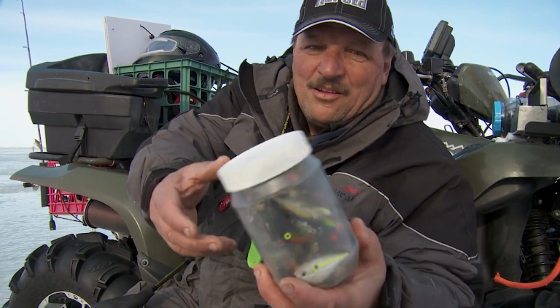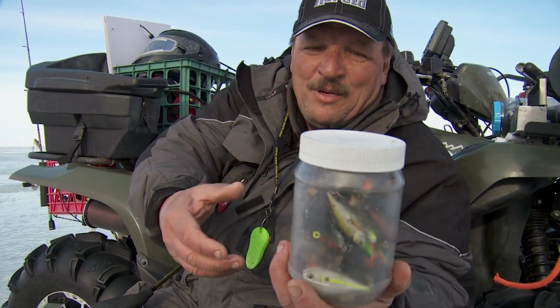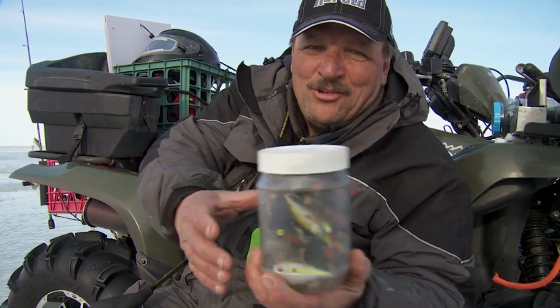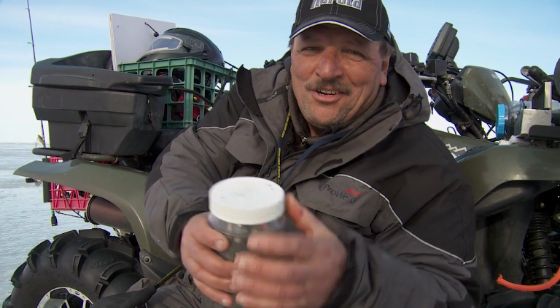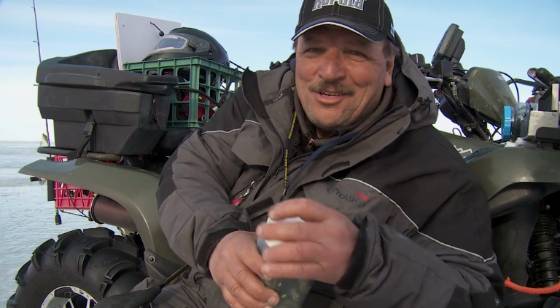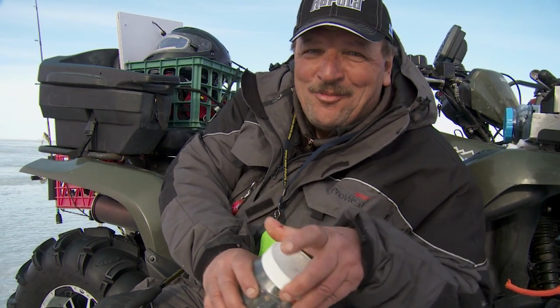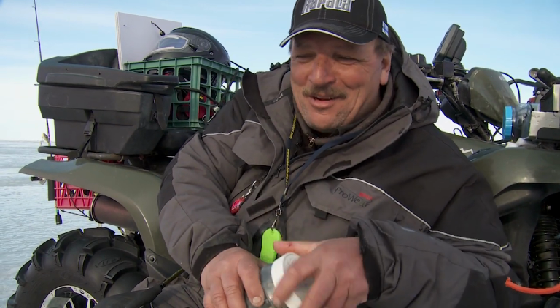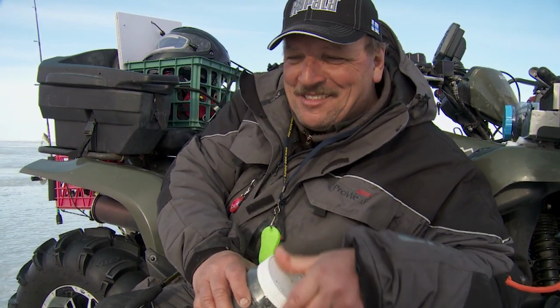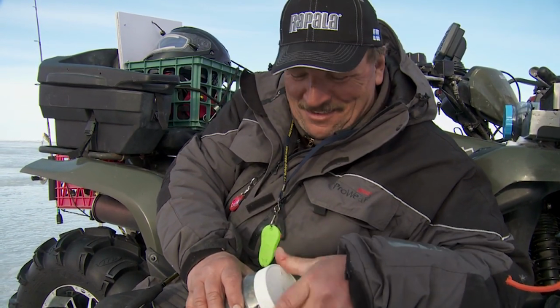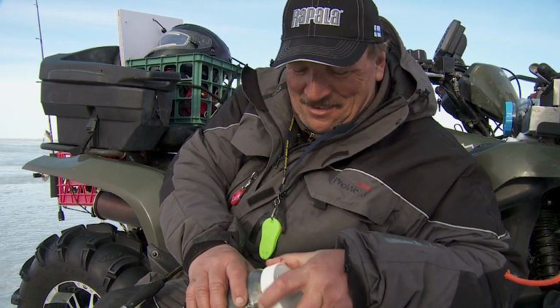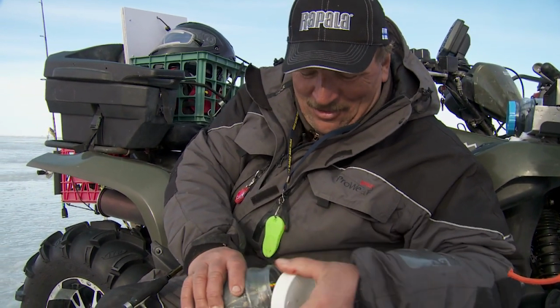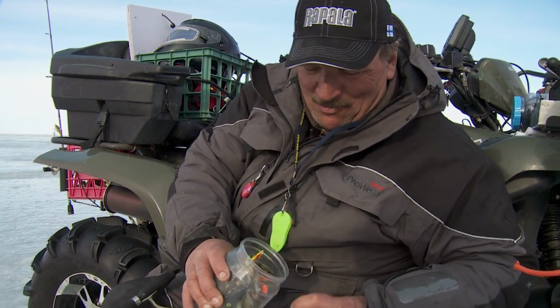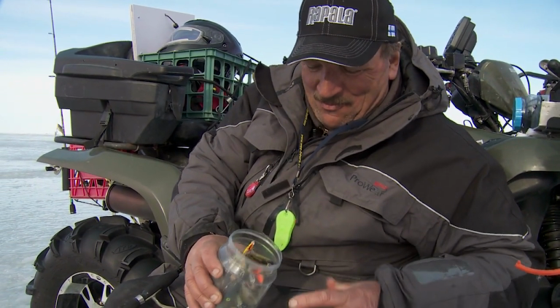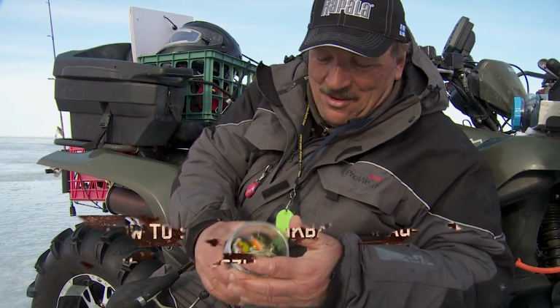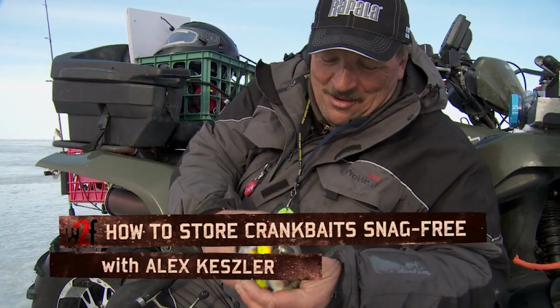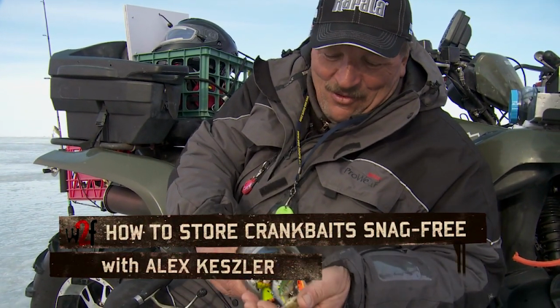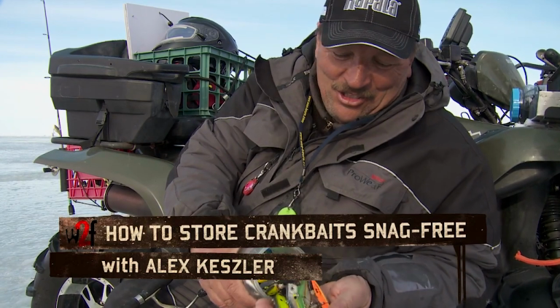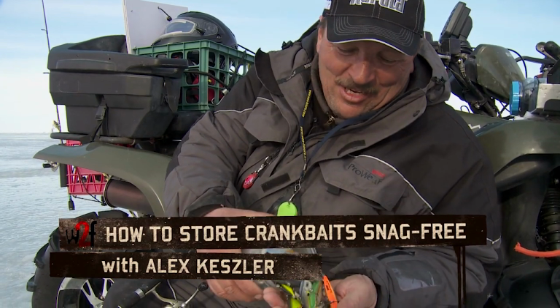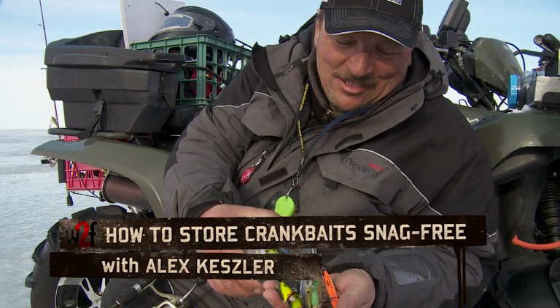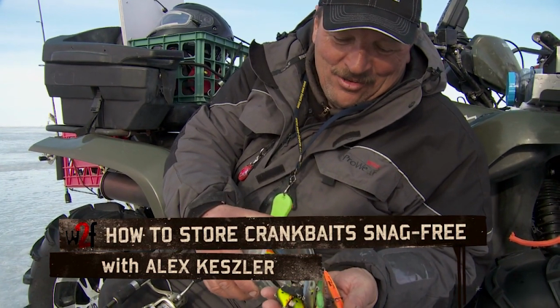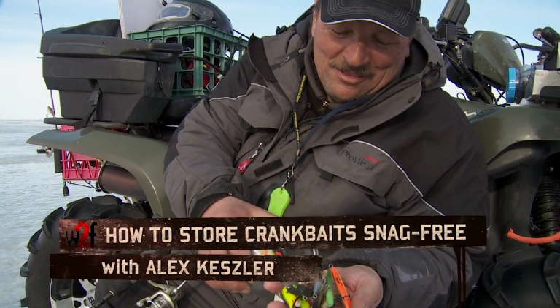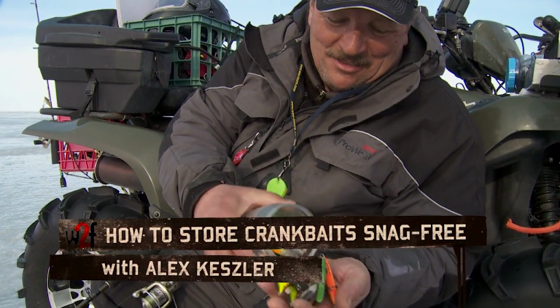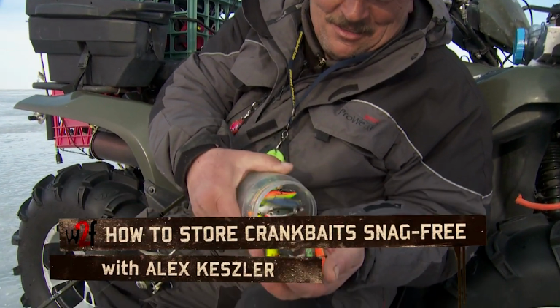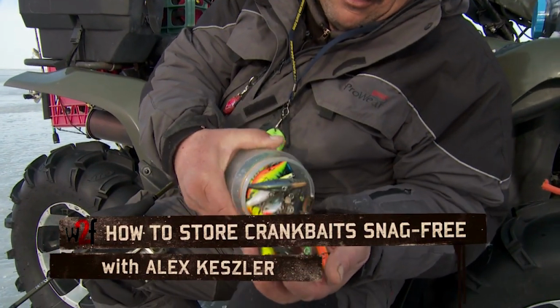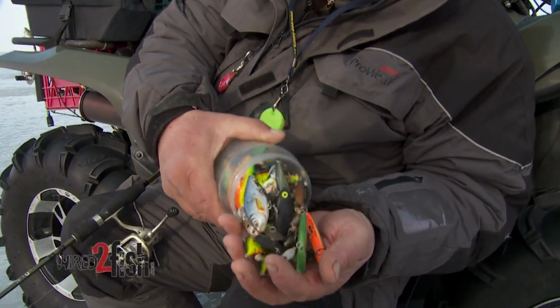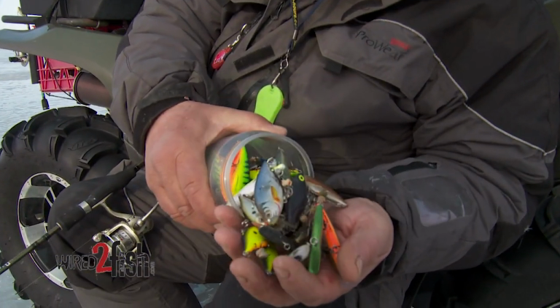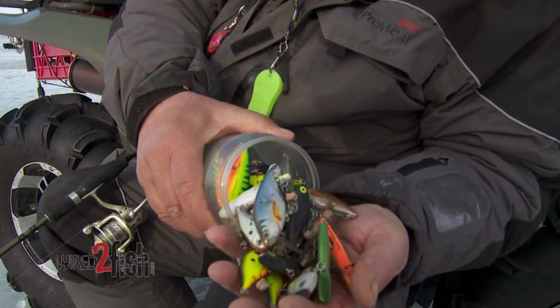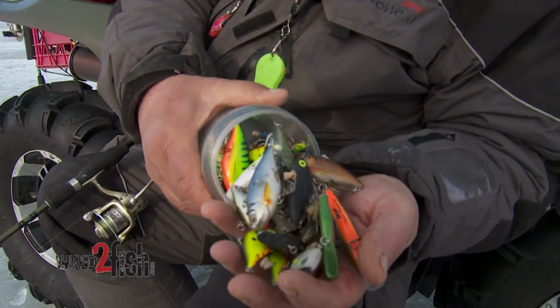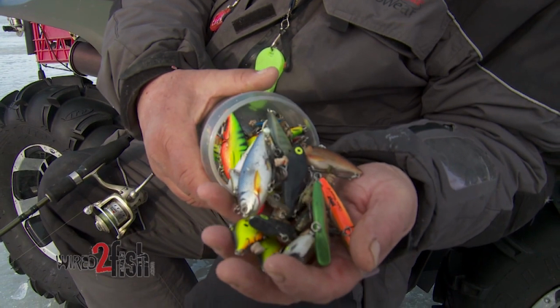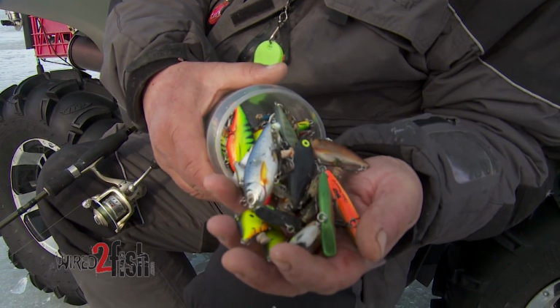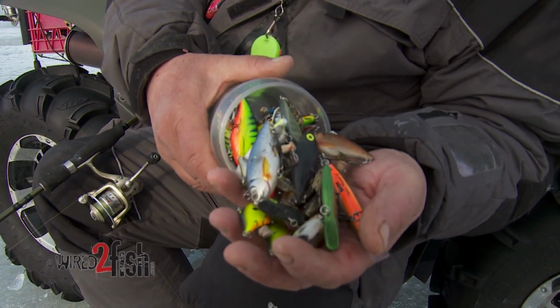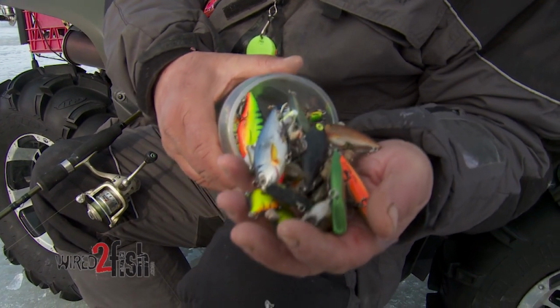Good old peanut butter jar — that's what I use for my crankbaits. I have a little tip. I have lots of shapes, sizes, colors. Look at that. That's what I bring: one little jar of crankbaits.